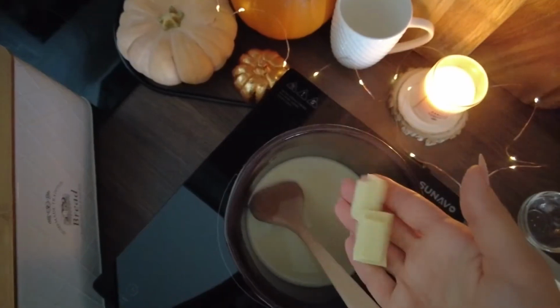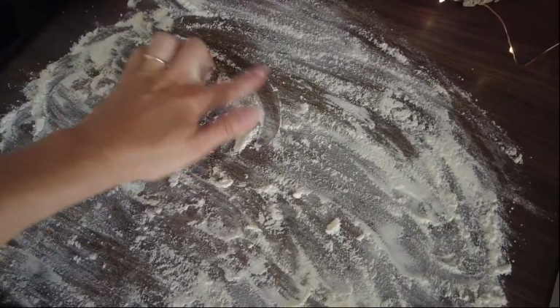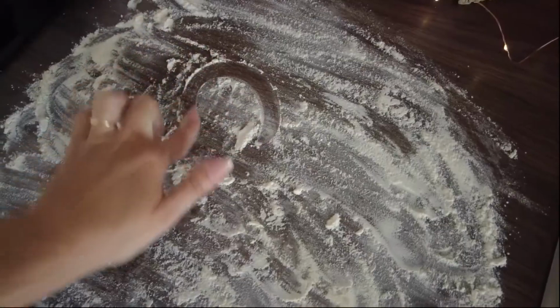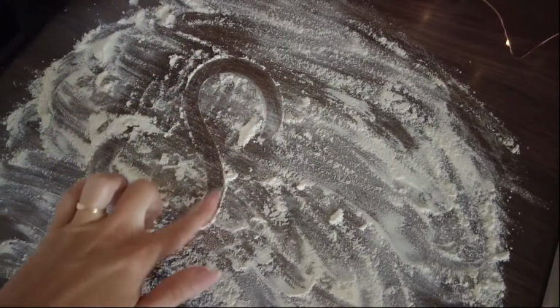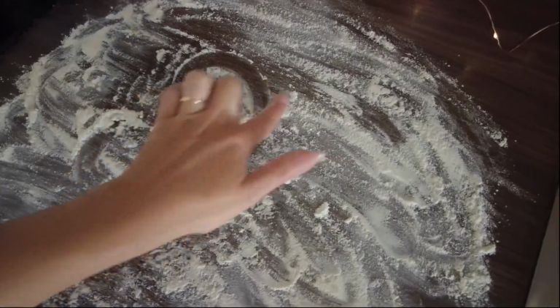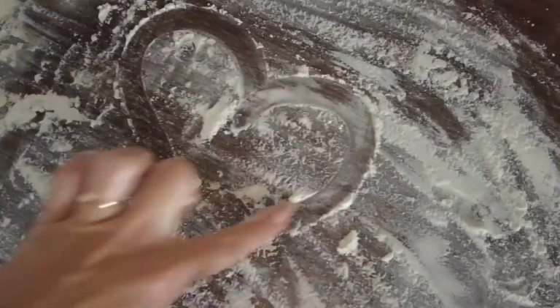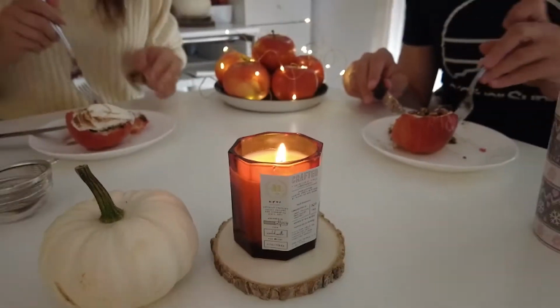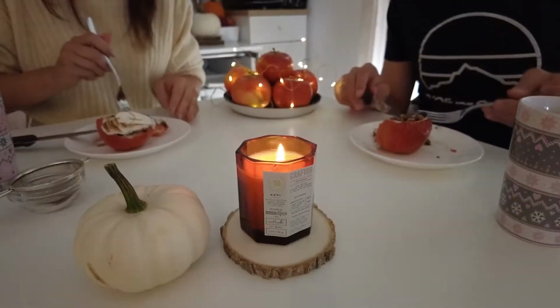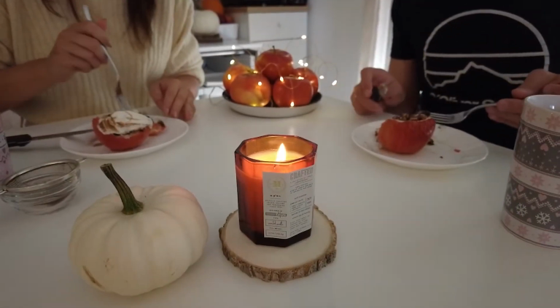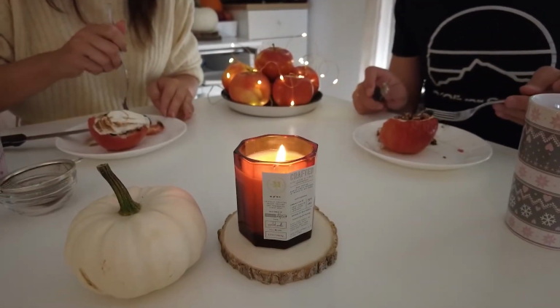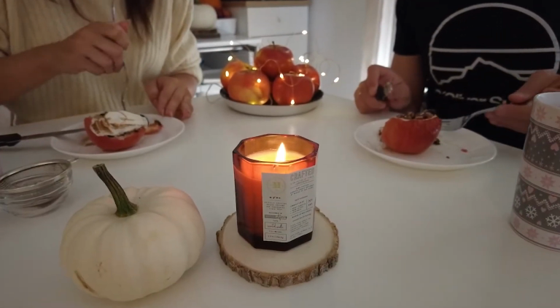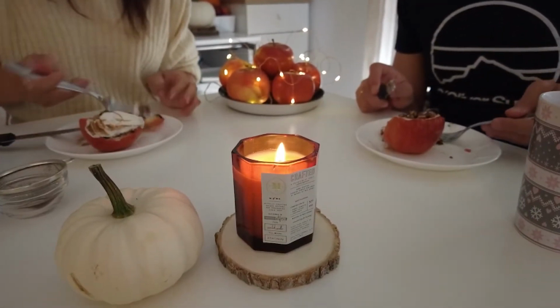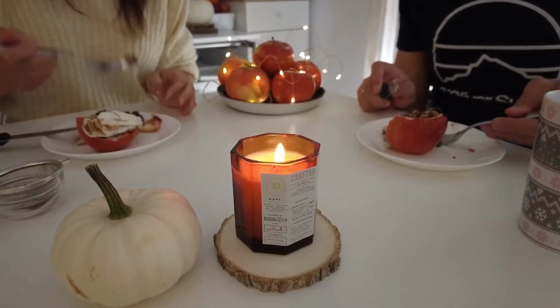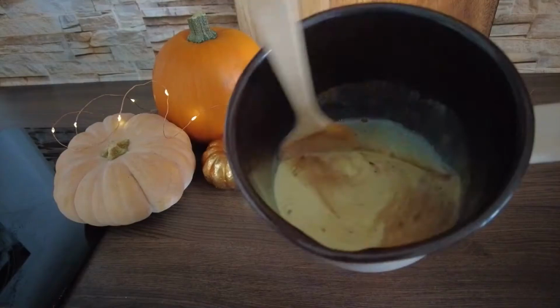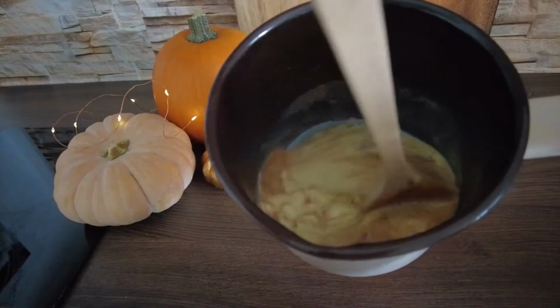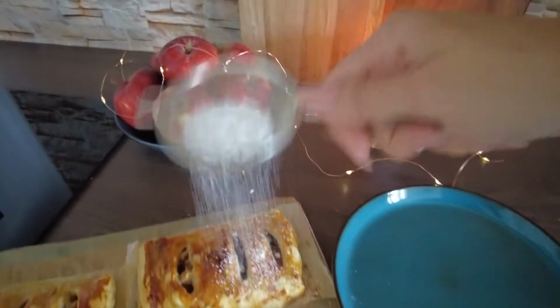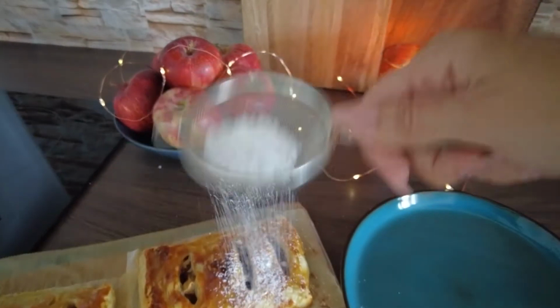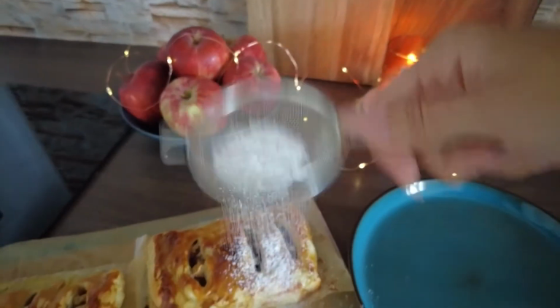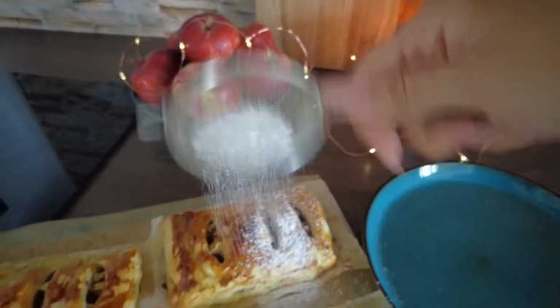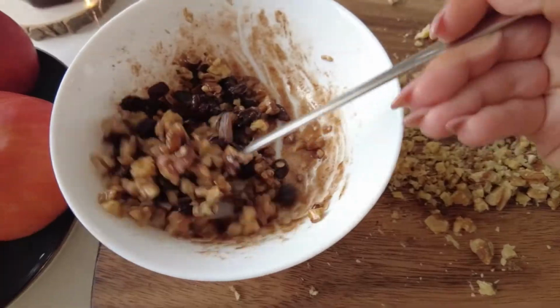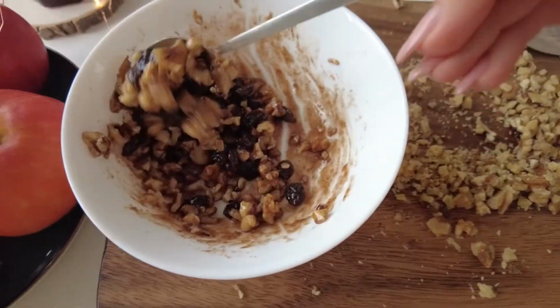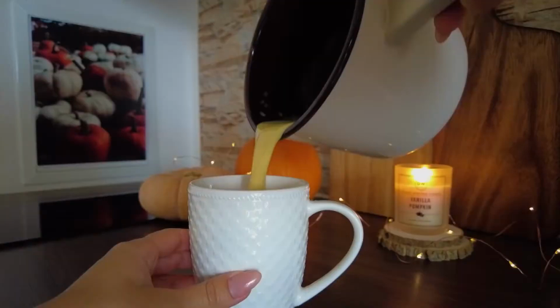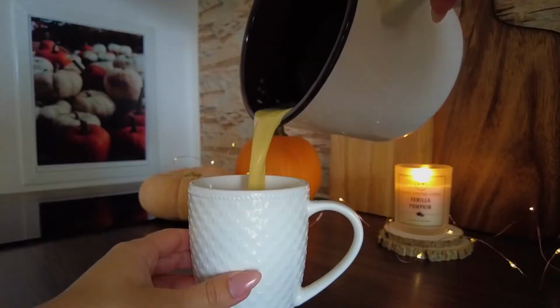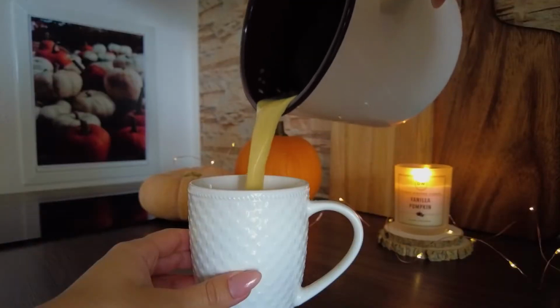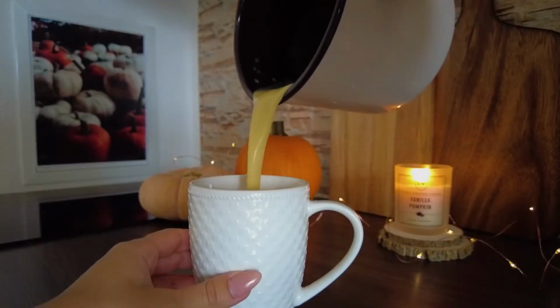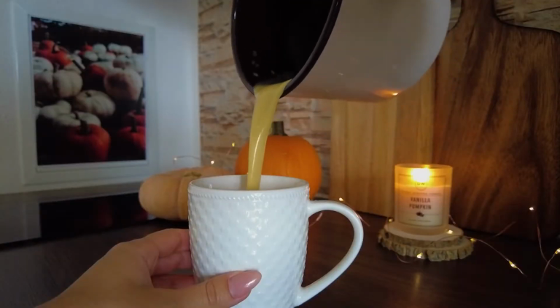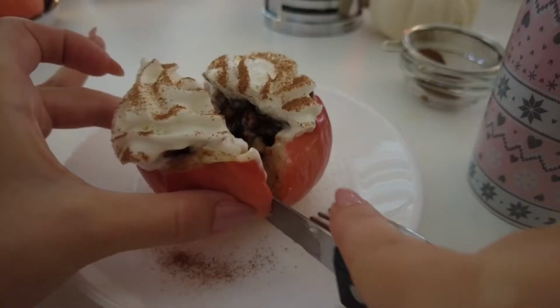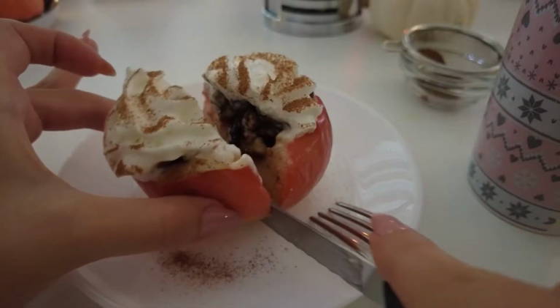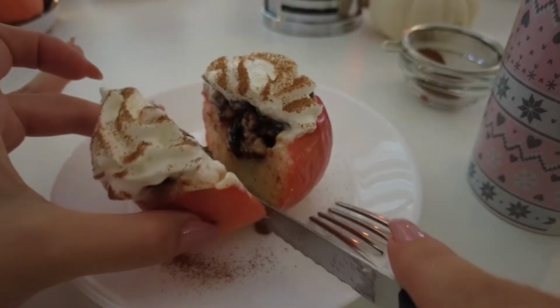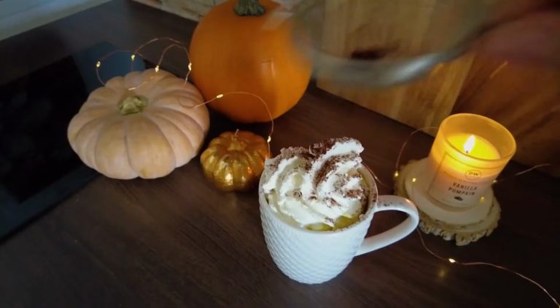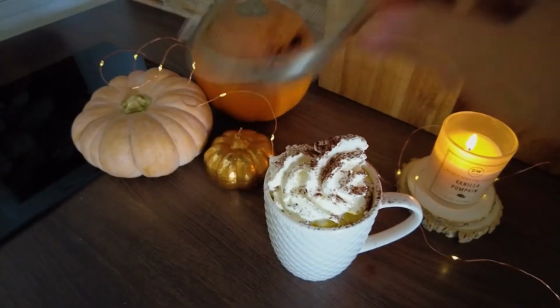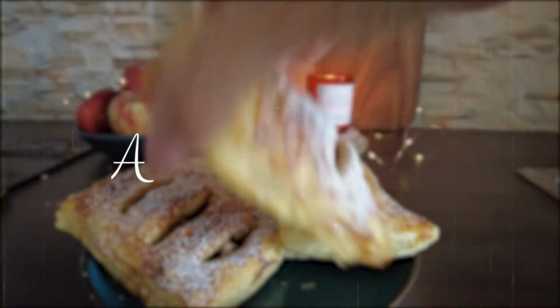Hi everyone! I'm so happy that you clicked on this video. Today I'm going to share with you three amazing fall recipes that are not only very easy to make but also truly delicious and cozy.